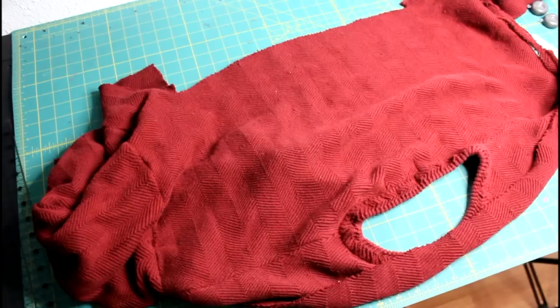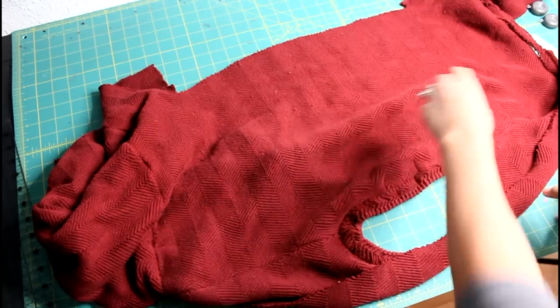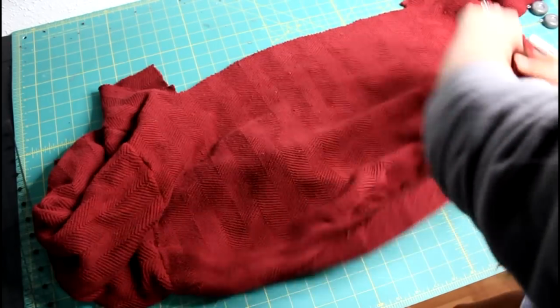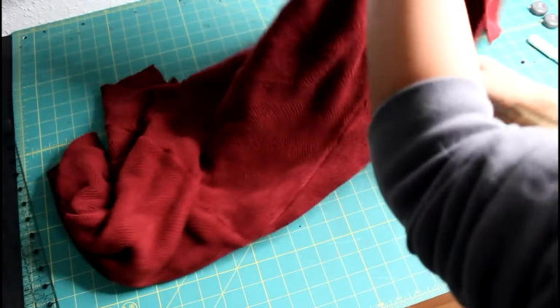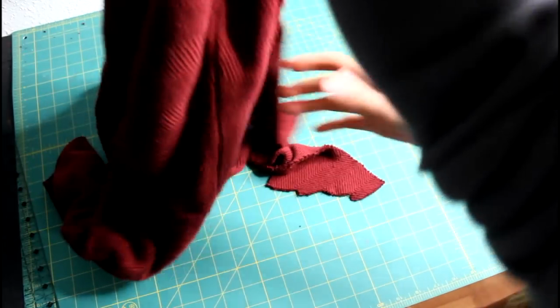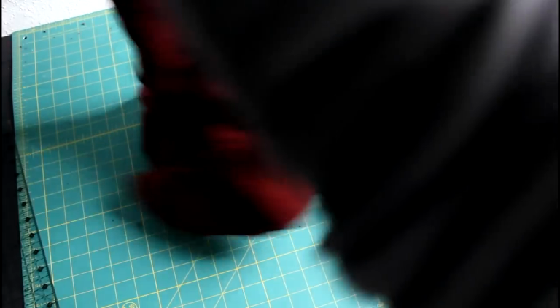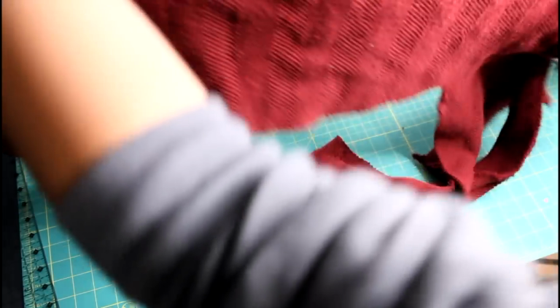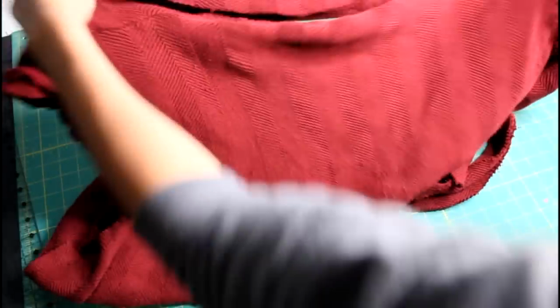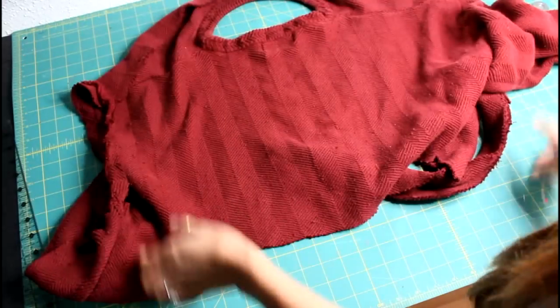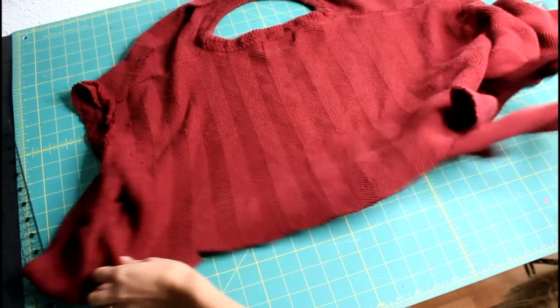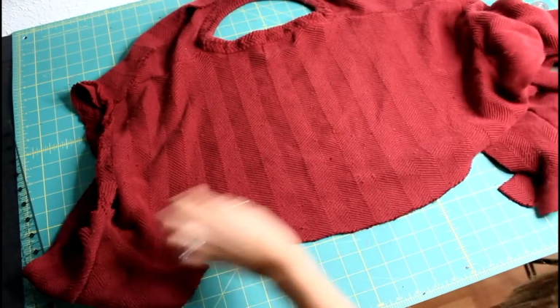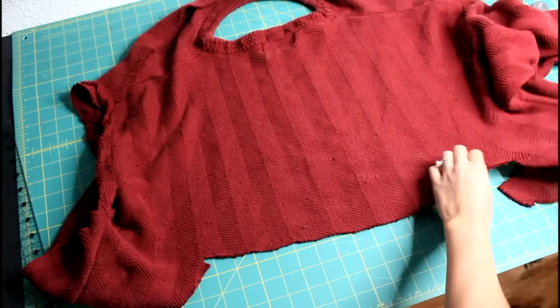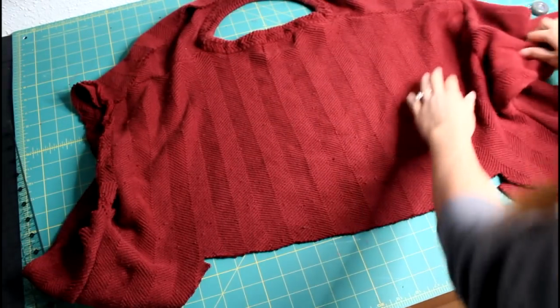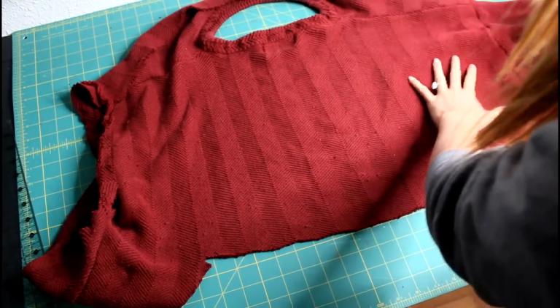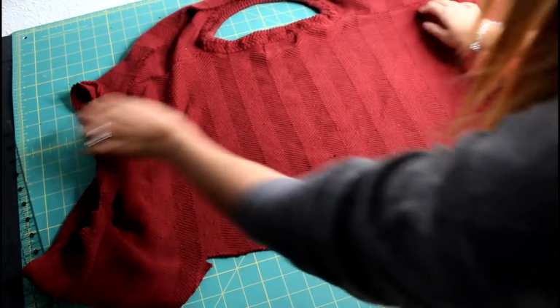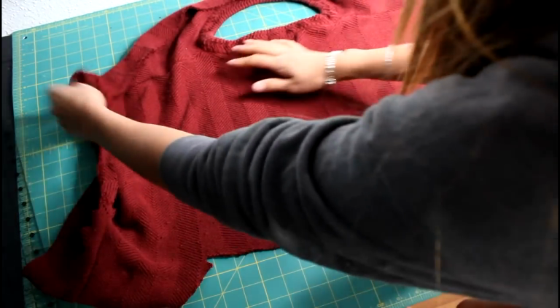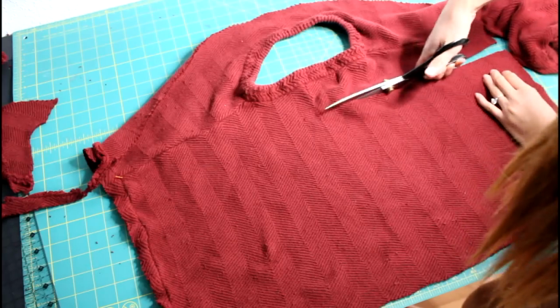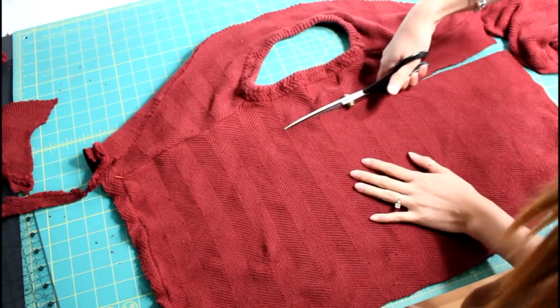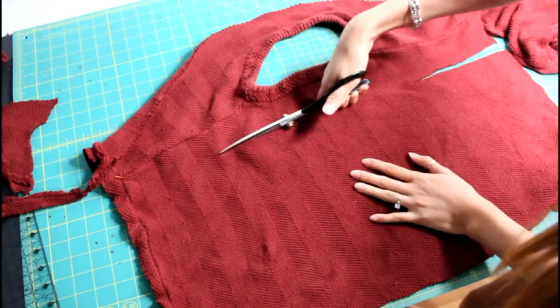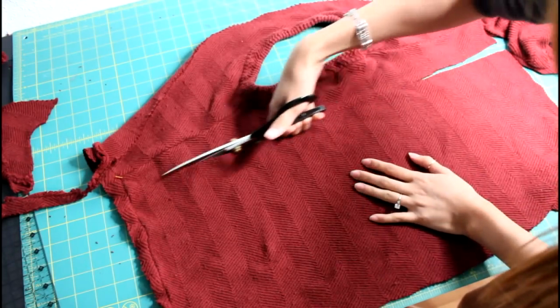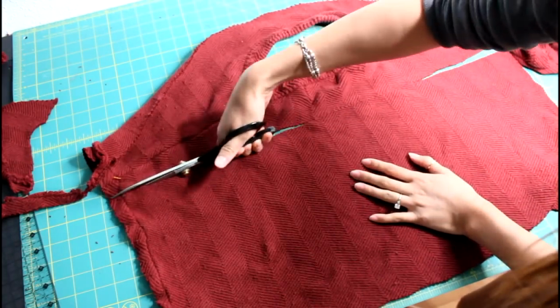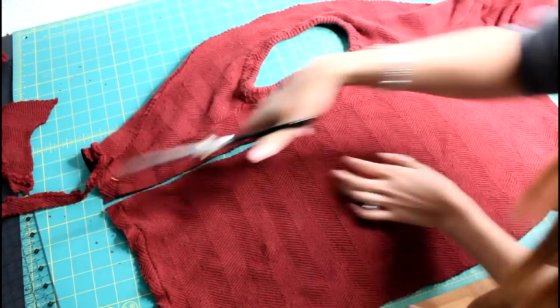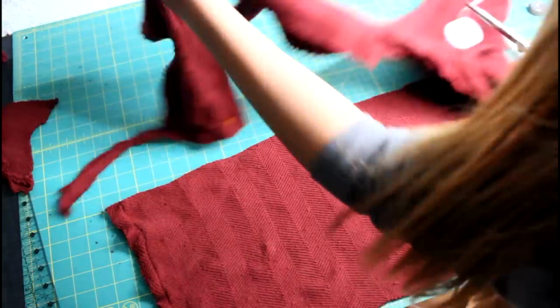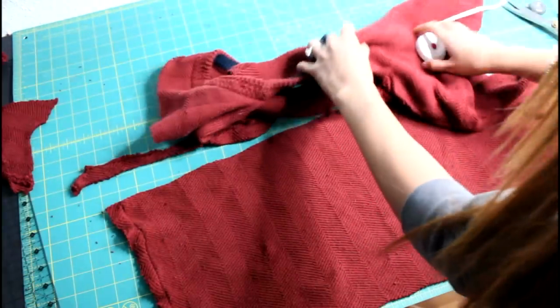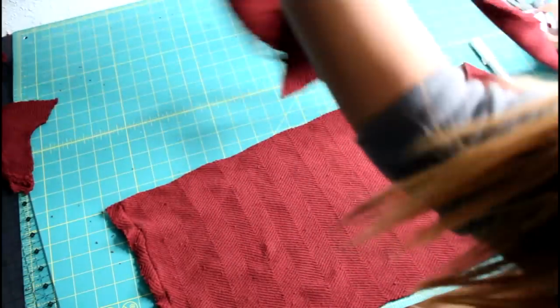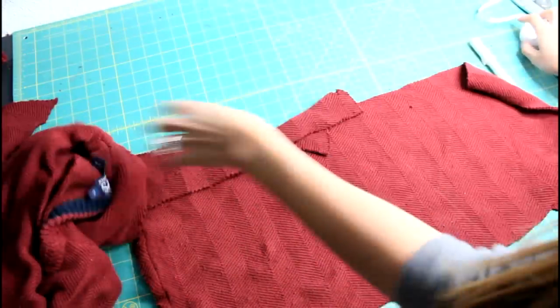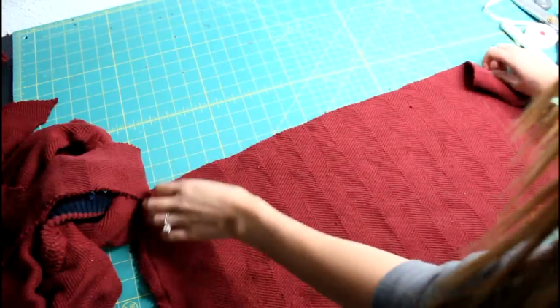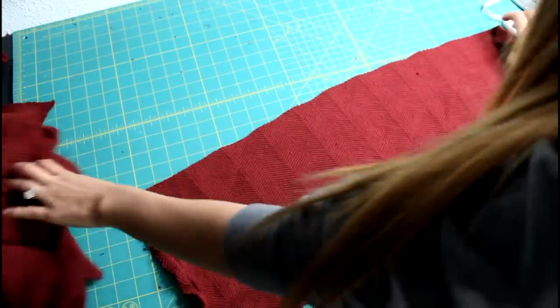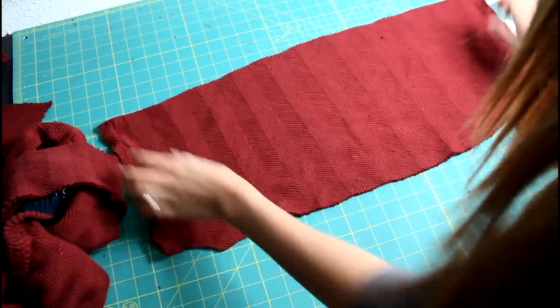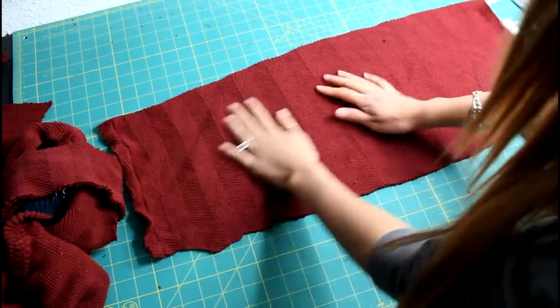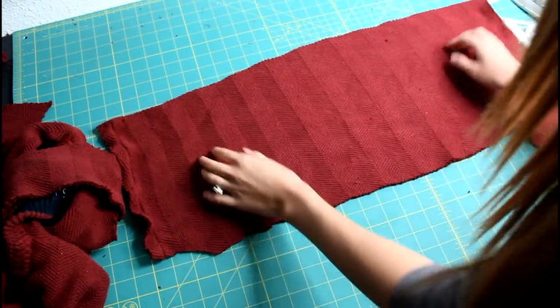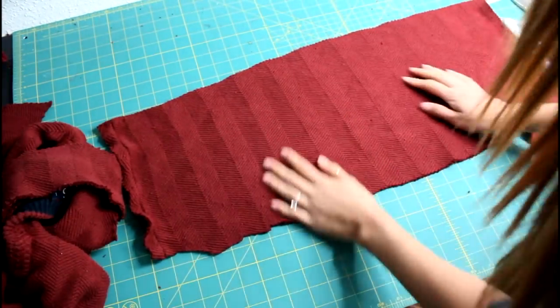Remember the back section that we left over from the waistband earlier? Well, that's still a lot of cotton left over. So we're going to trim it up and cut out a nice little rectangle from it. The wider the piece, the slouchier your hat will be, so work with your sweater.